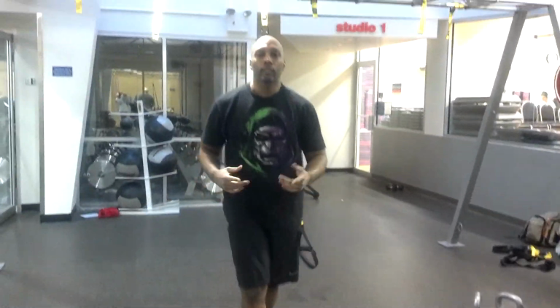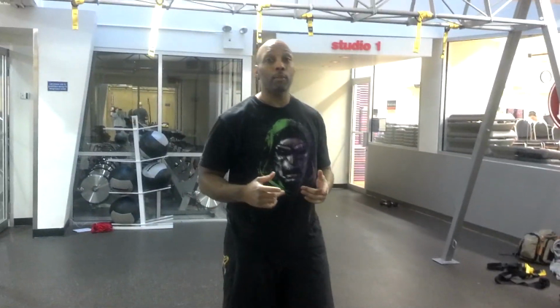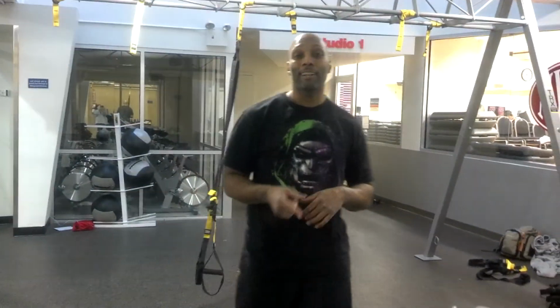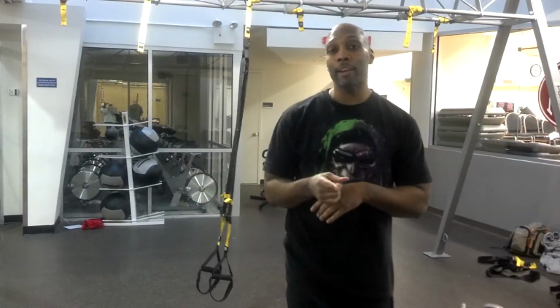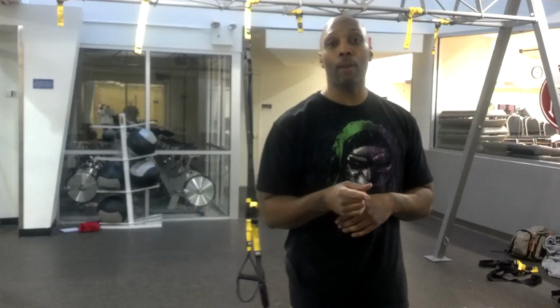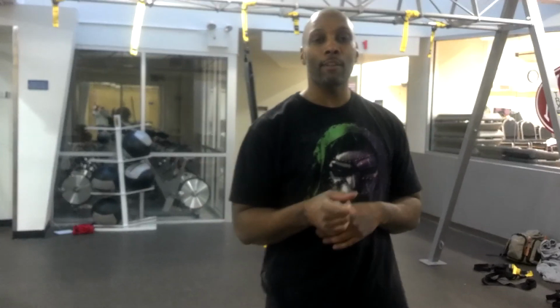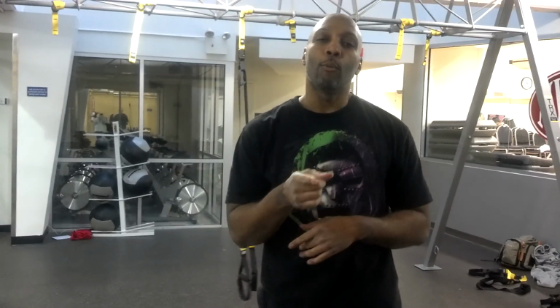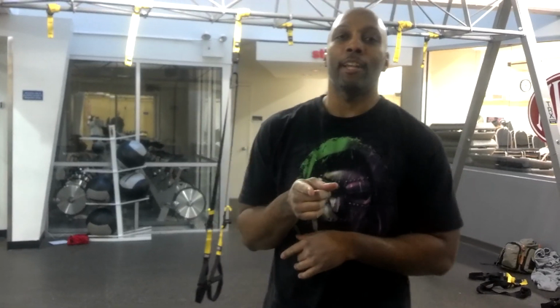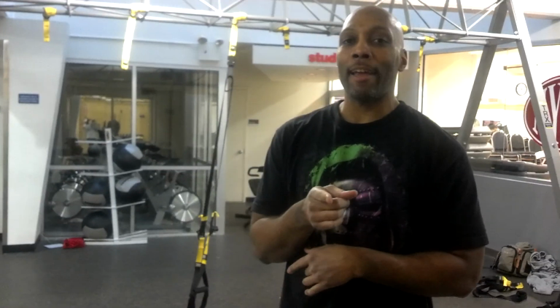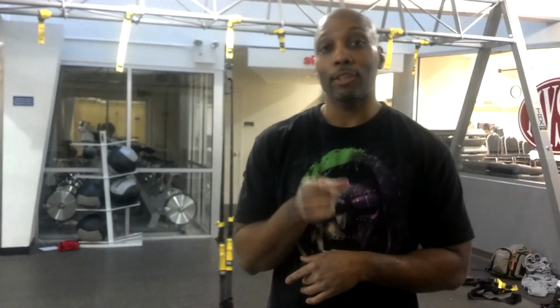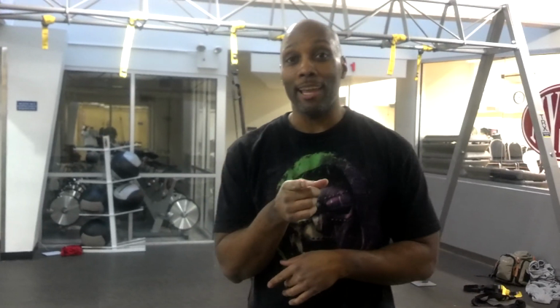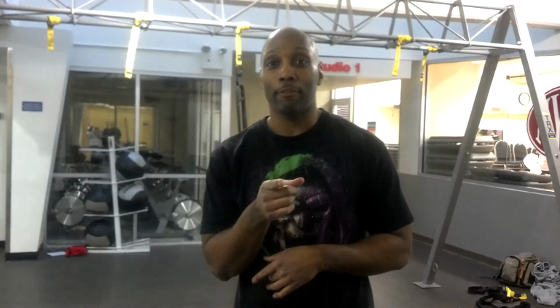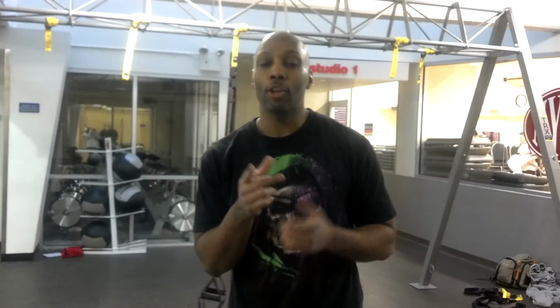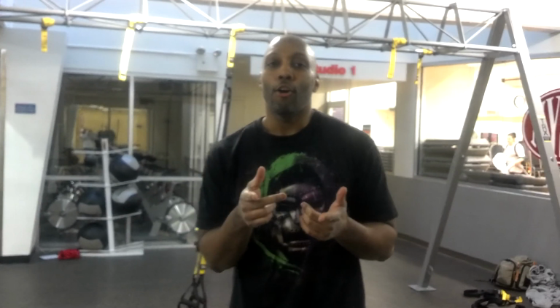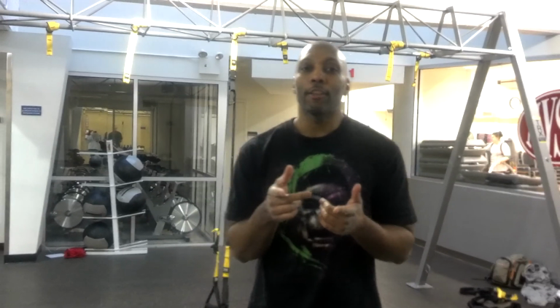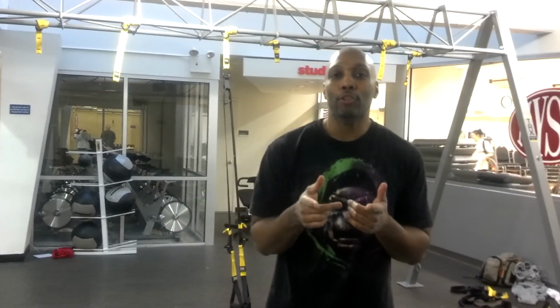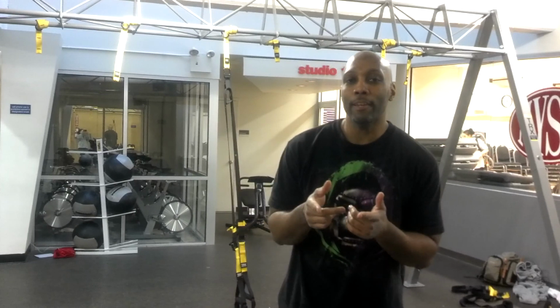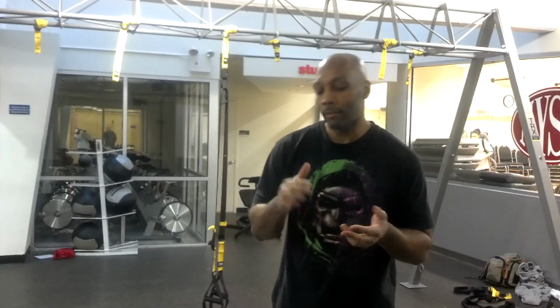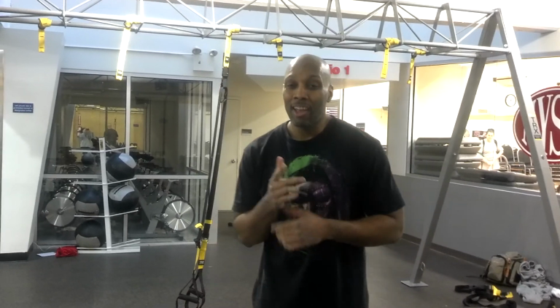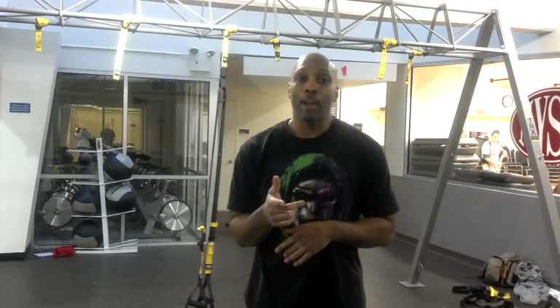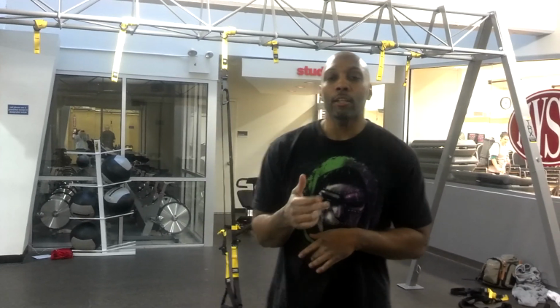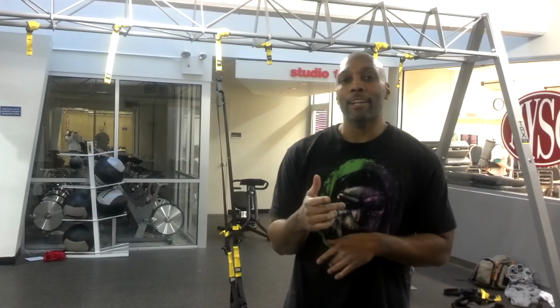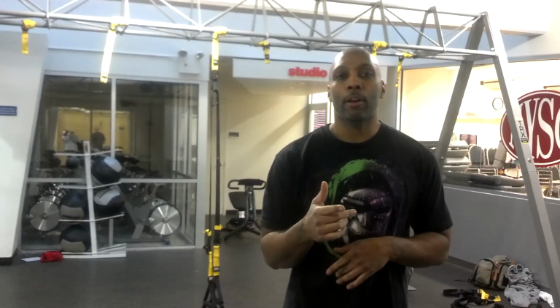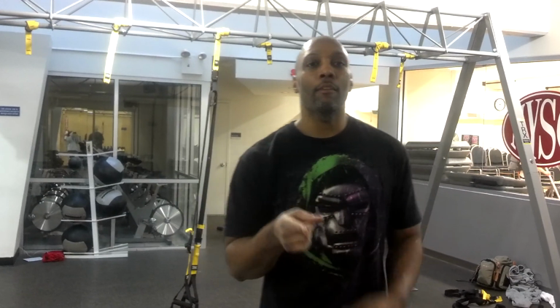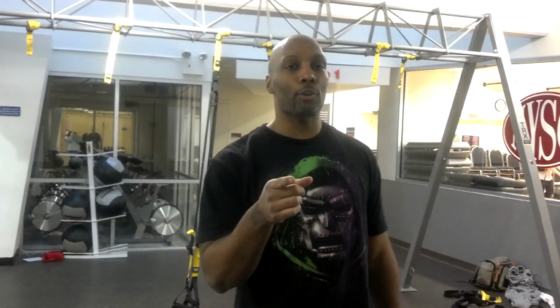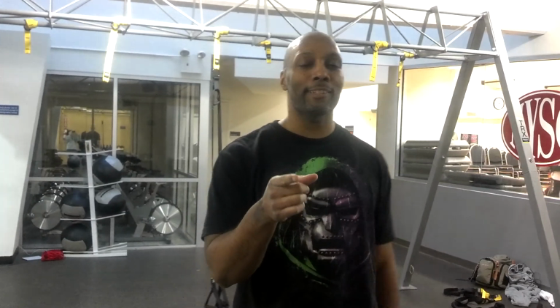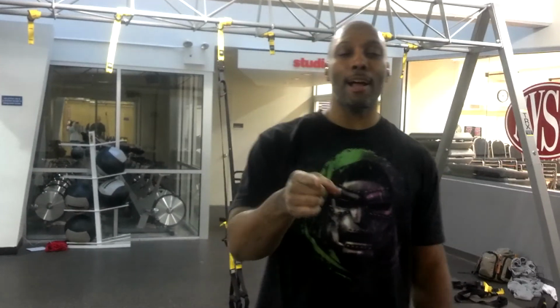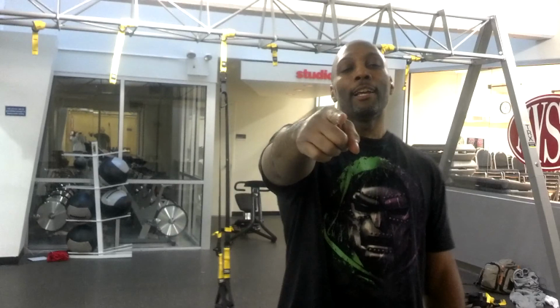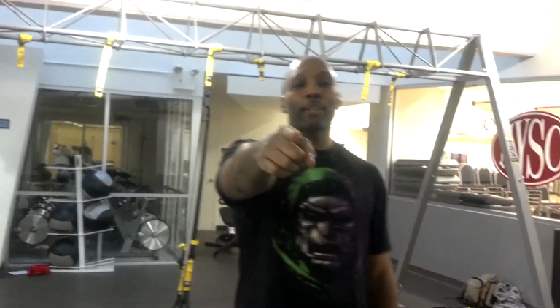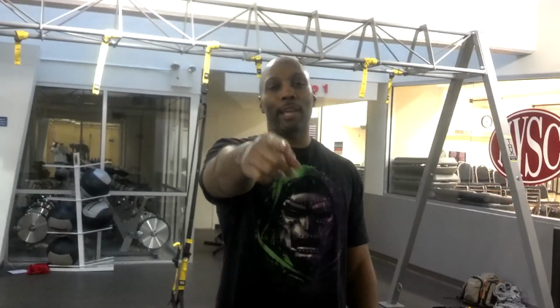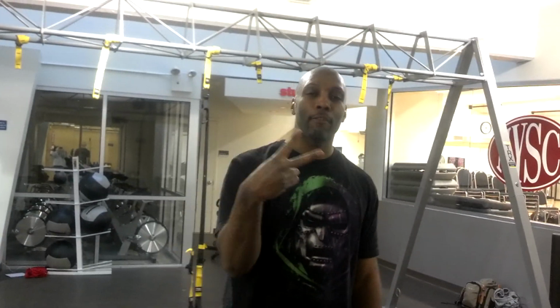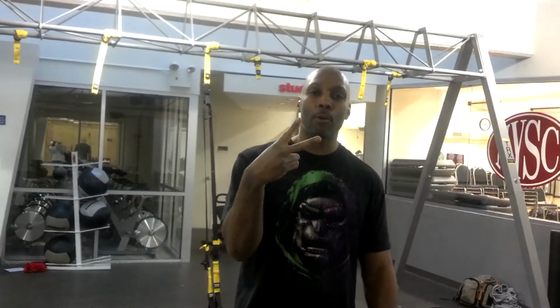So there you have it — the TRX Stack Workout. Shout out to my 800 fans on BarrelsArmyFitness. Try it out — the TRX Stack Workout. BarrelsArmyFitness.com, TRX Tuesdays.